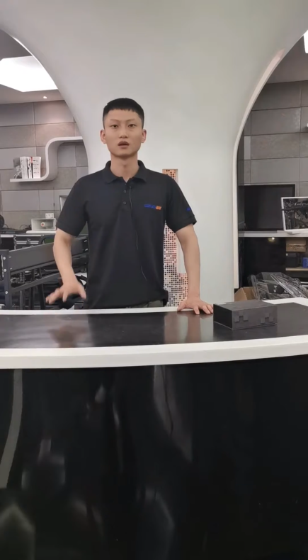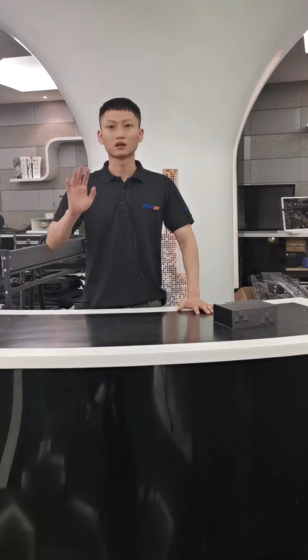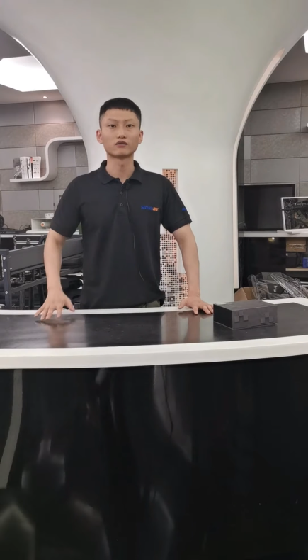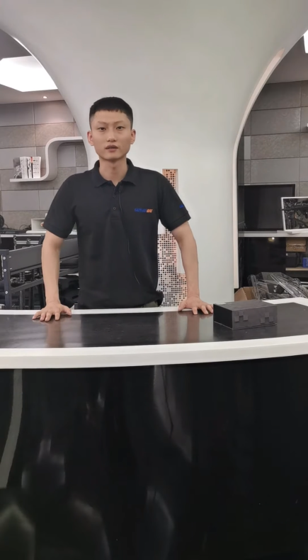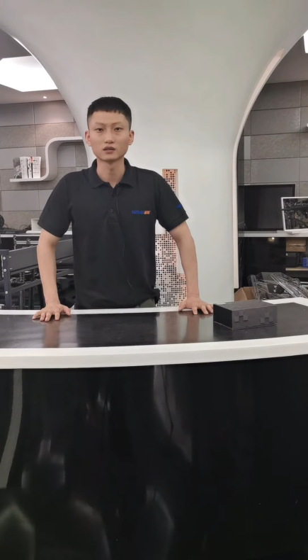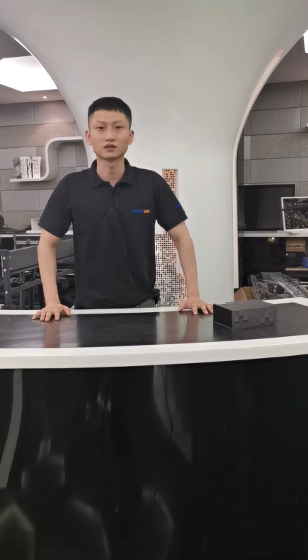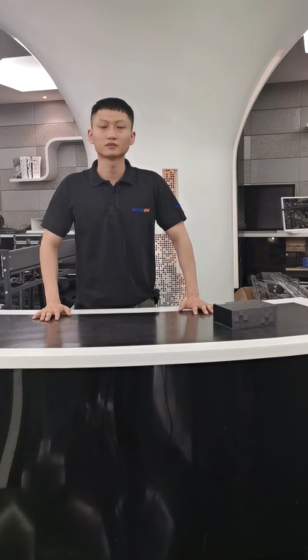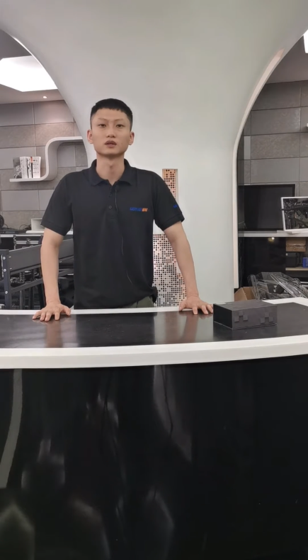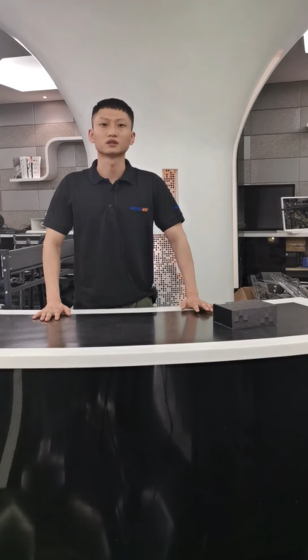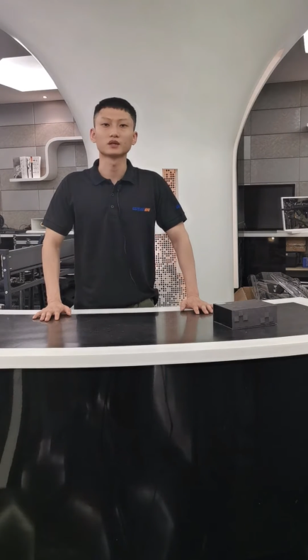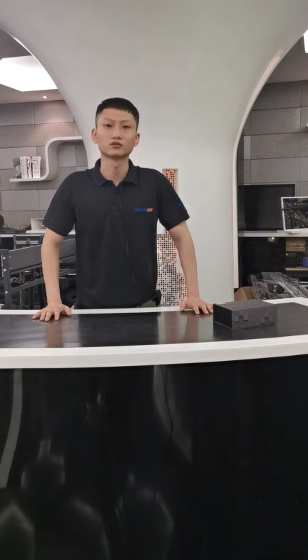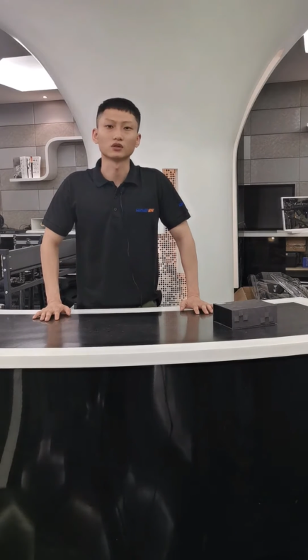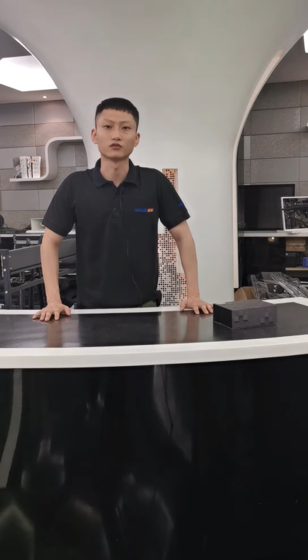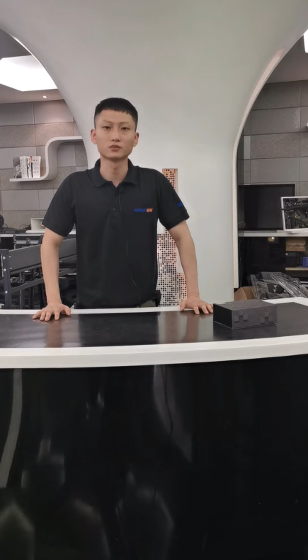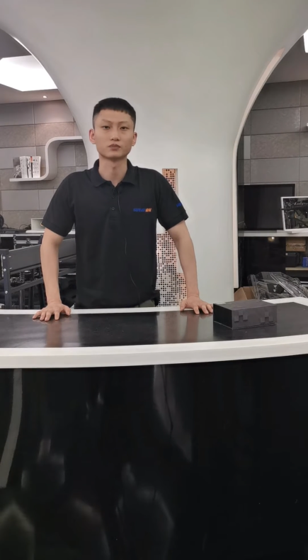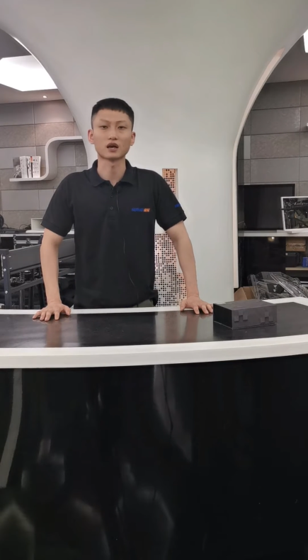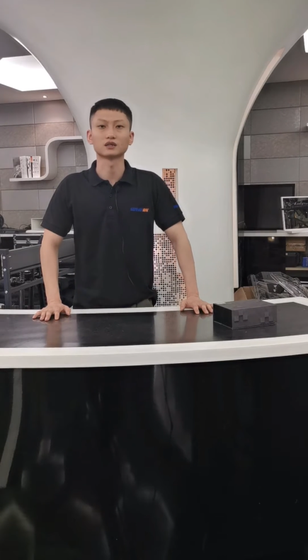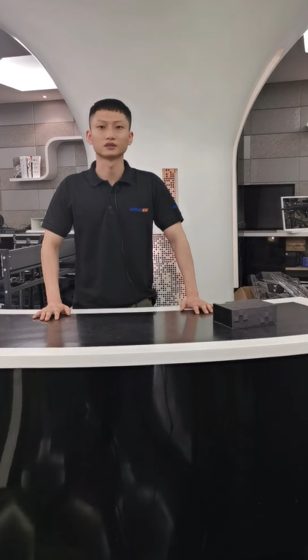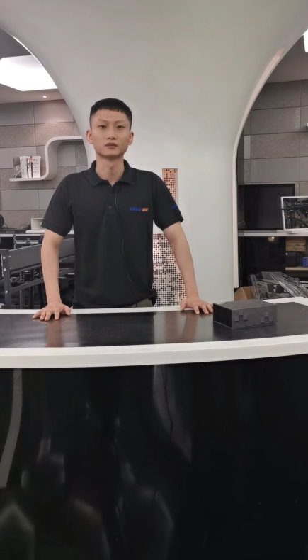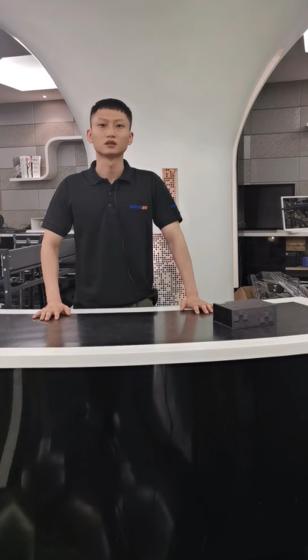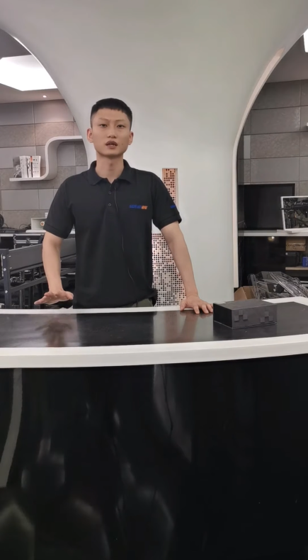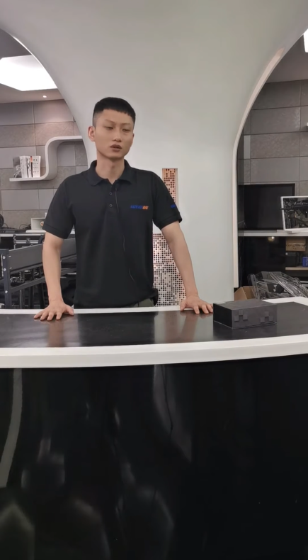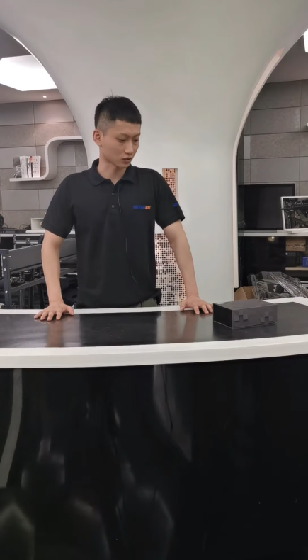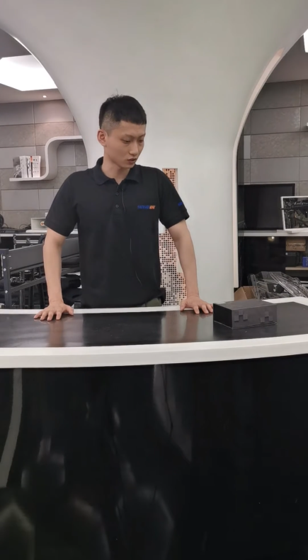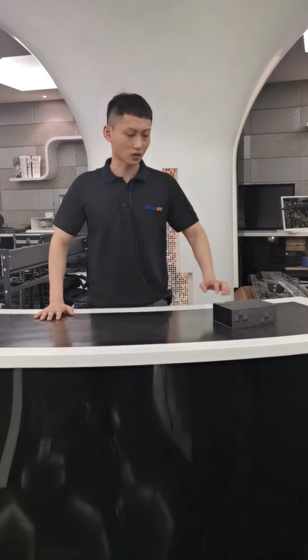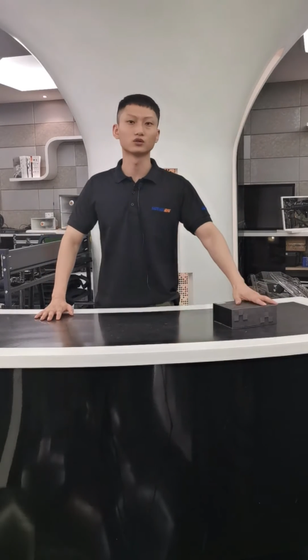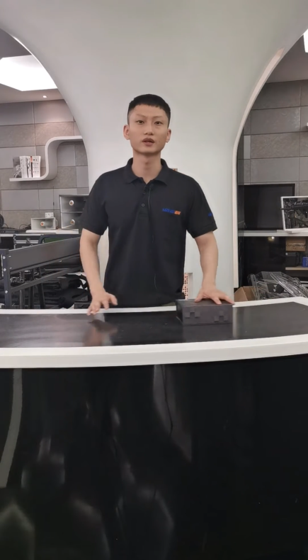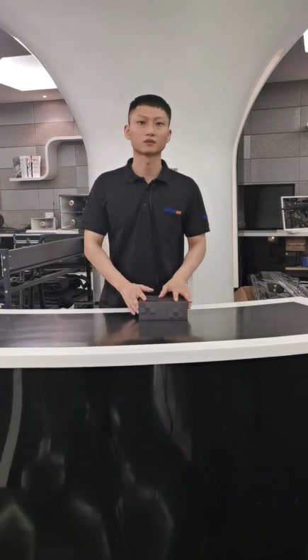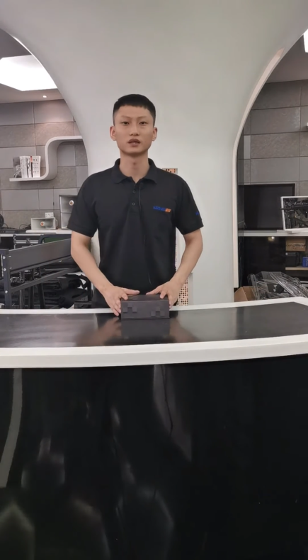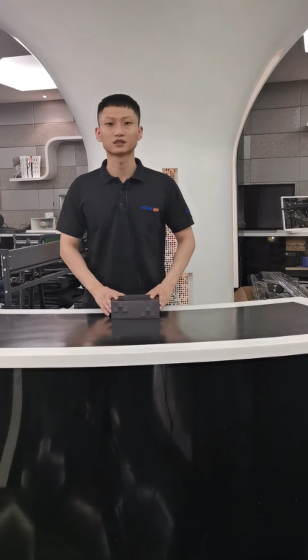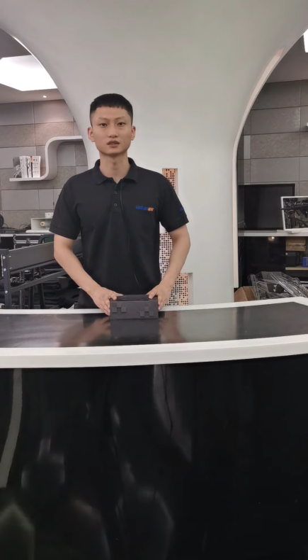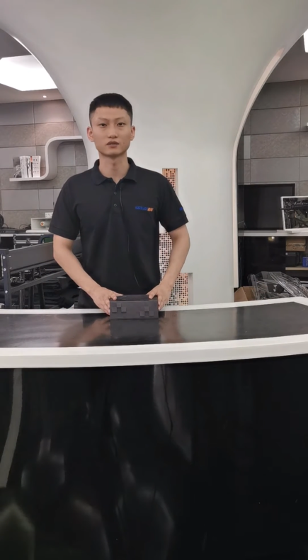Hello everyone, this is Liam, sales manager for the law enforcement products at Sunkun. Today I'm gonna introduce you our new body cam DSG X7.